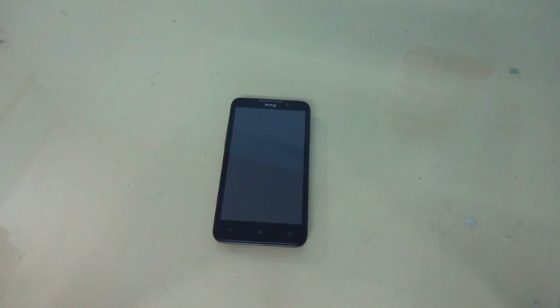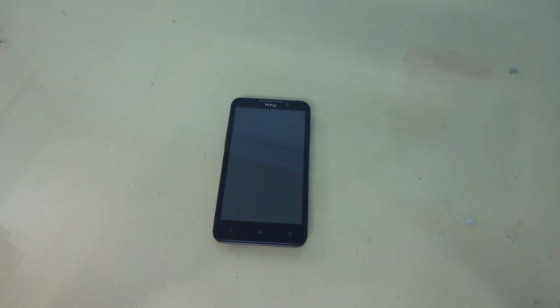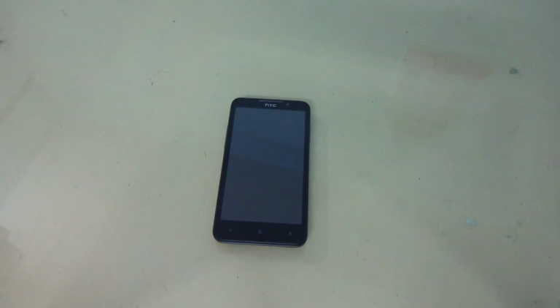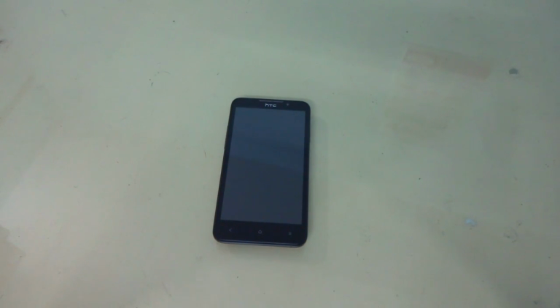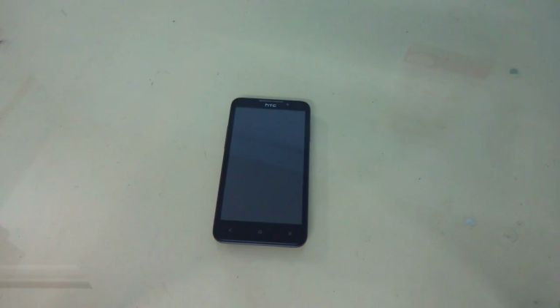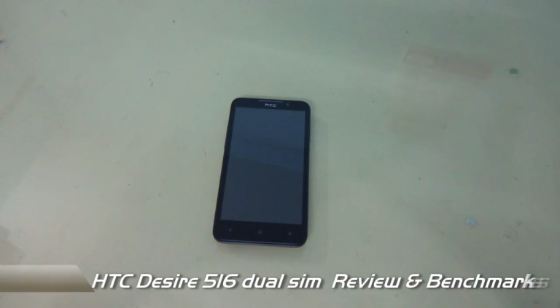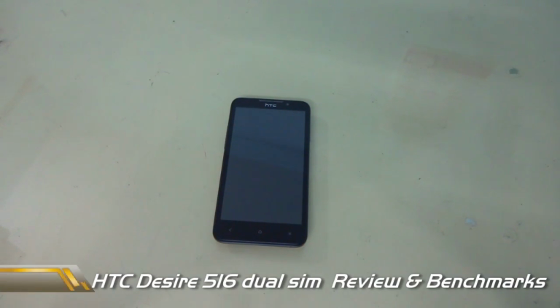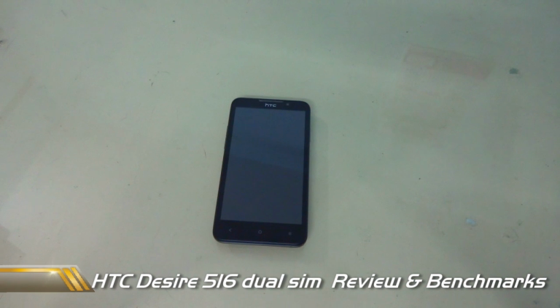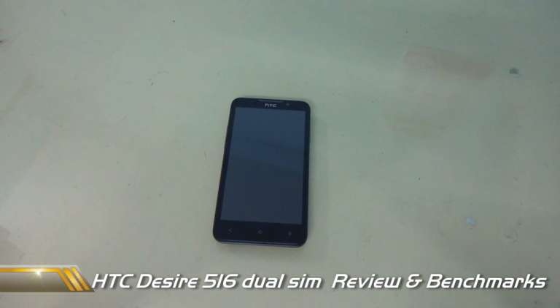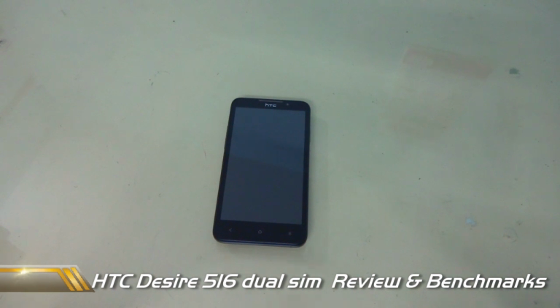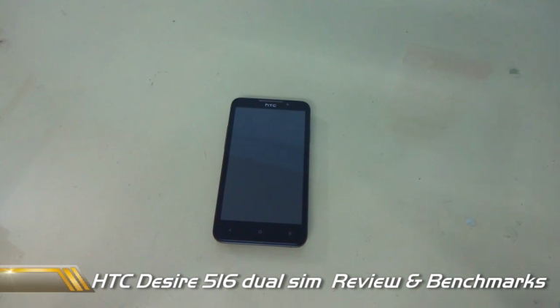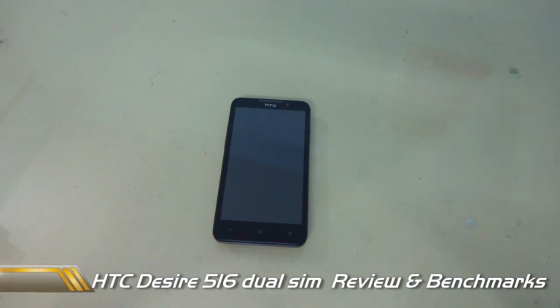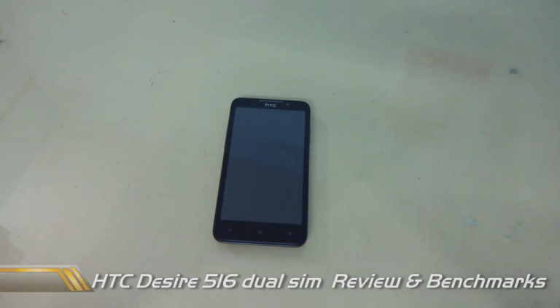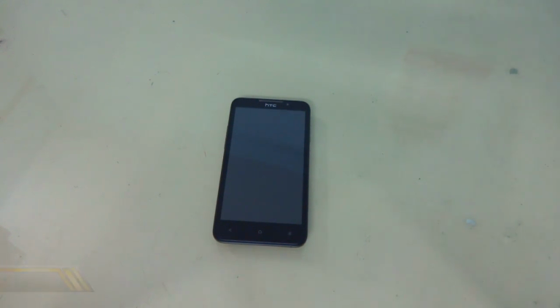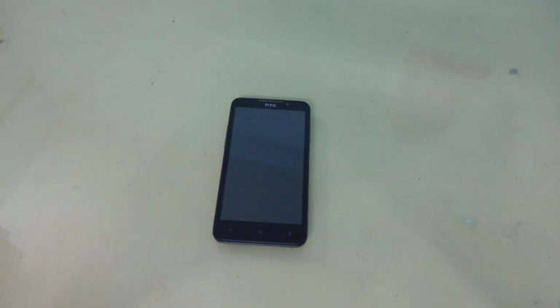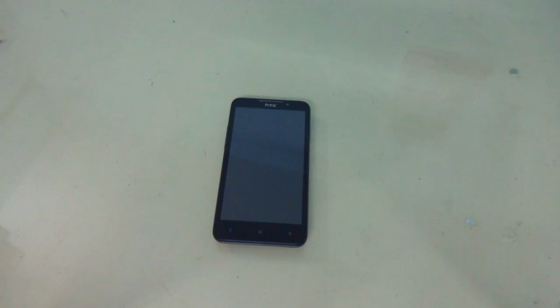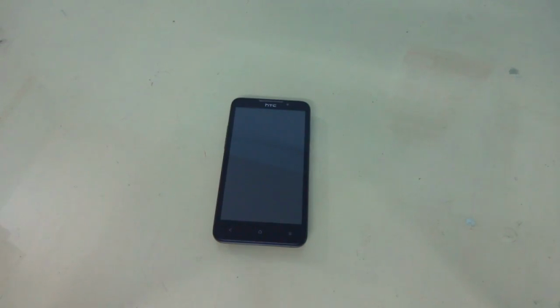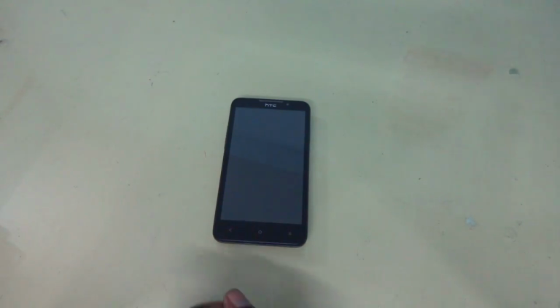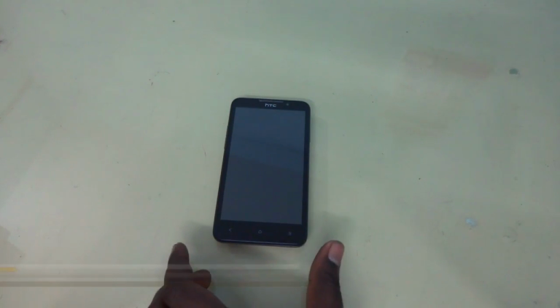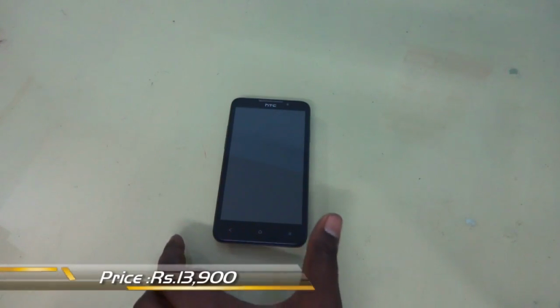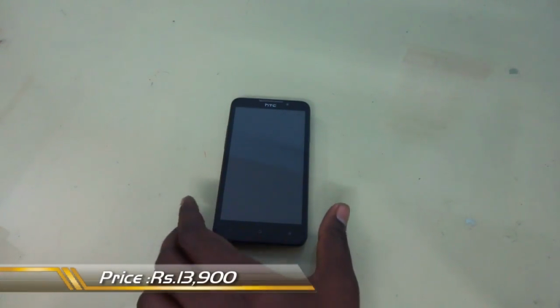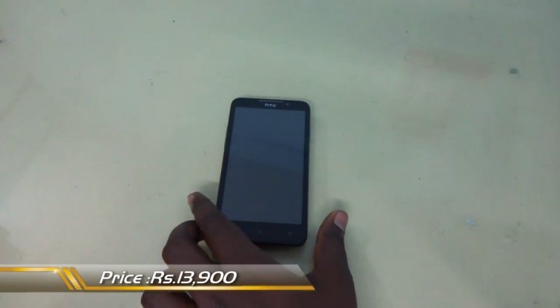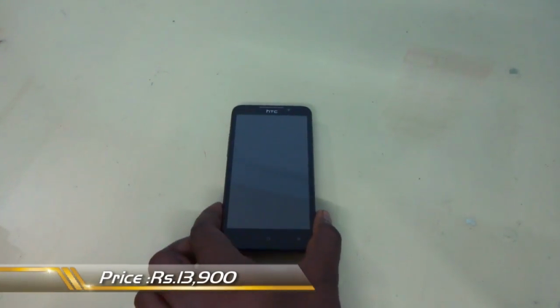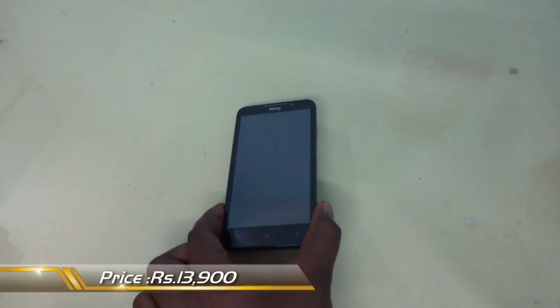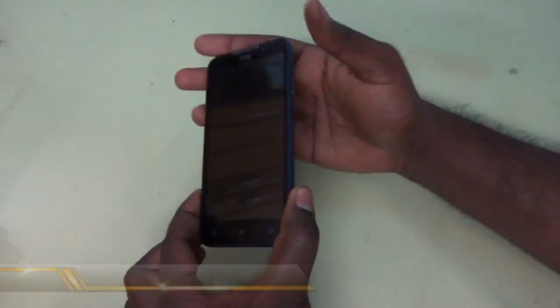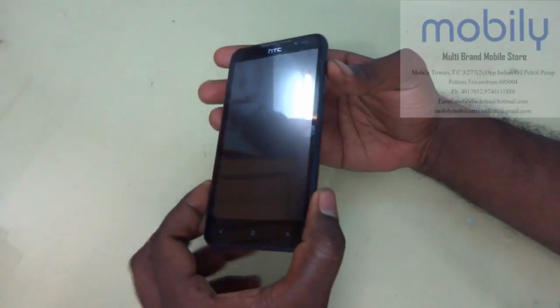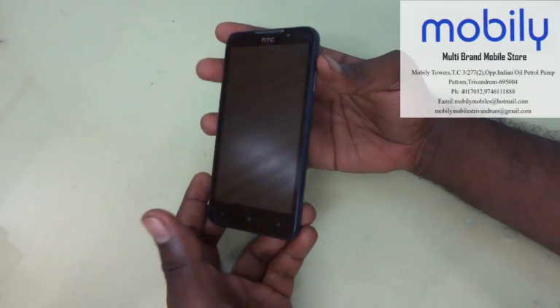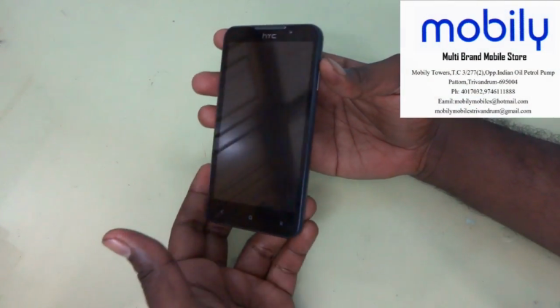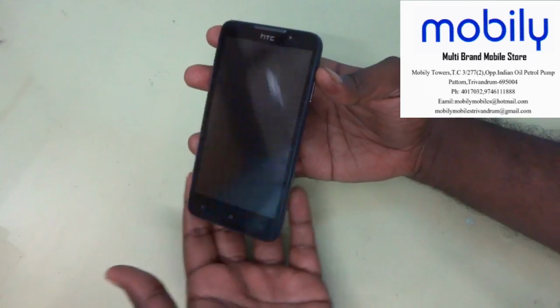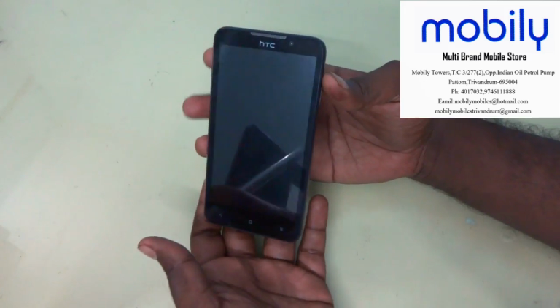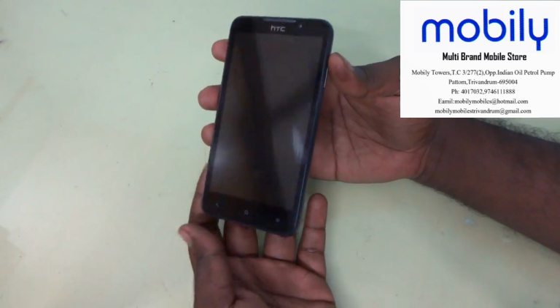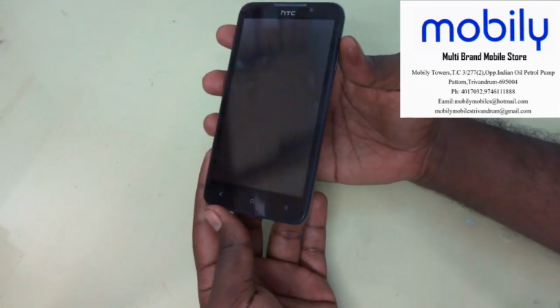Hi friends, this is Into Configurations and today we have the STC Desire 516 and we're going to take a review of this device. This is the latest device from STC and you can see this device is priced at about 13,900. First of all I'd like to thank Muglis for providing this device for review.